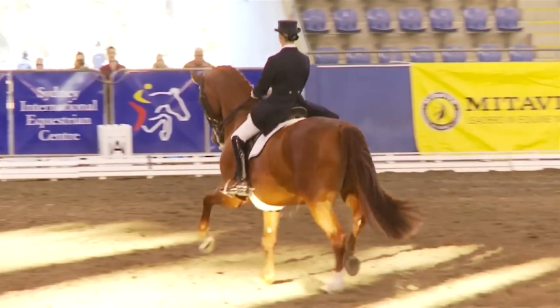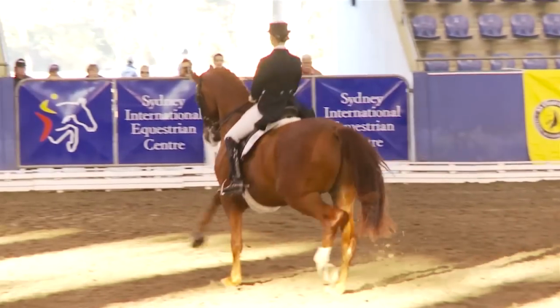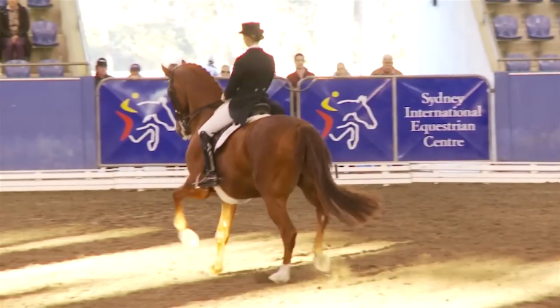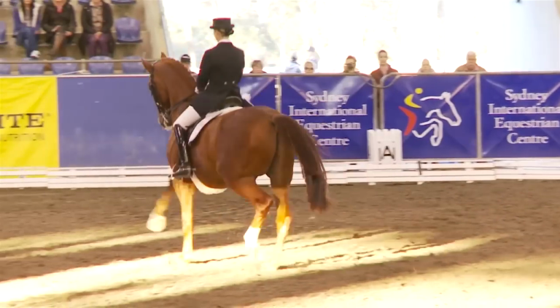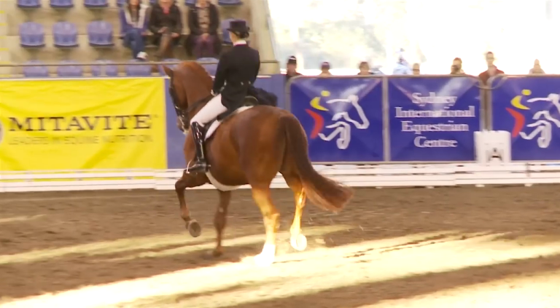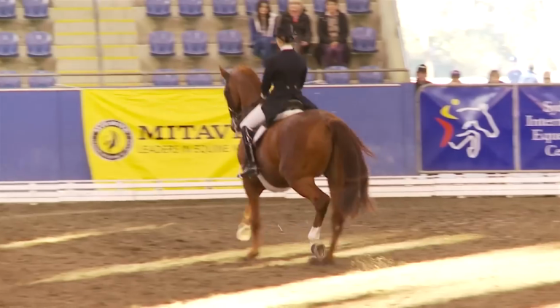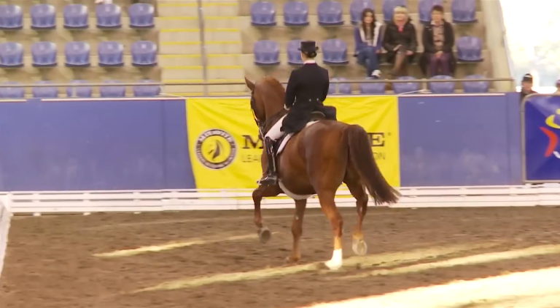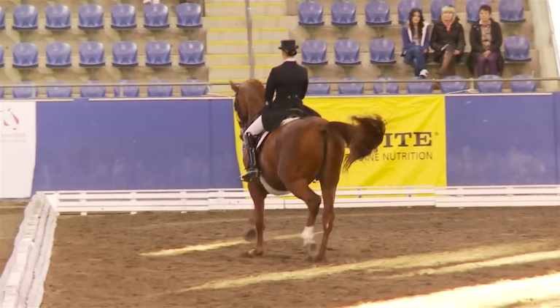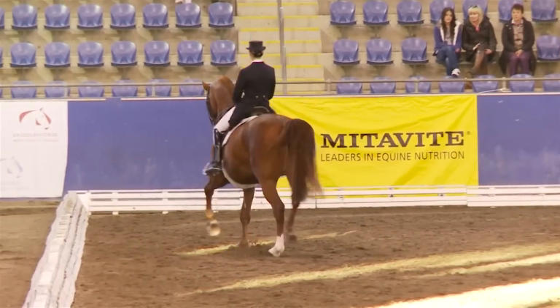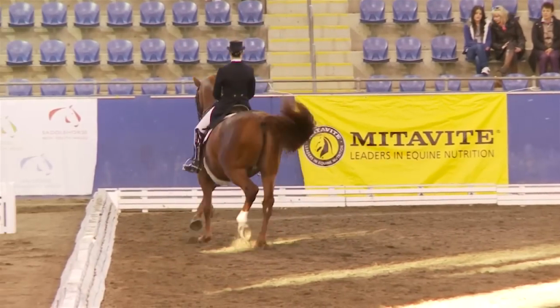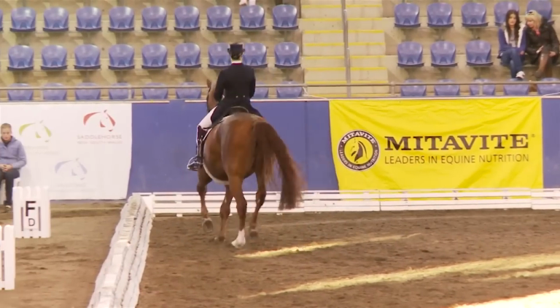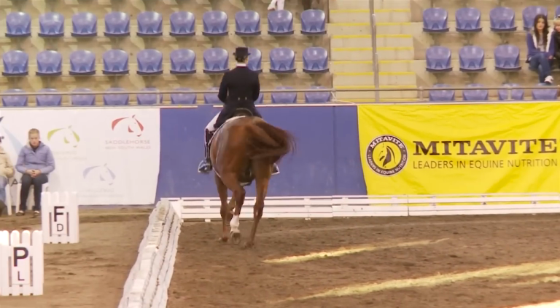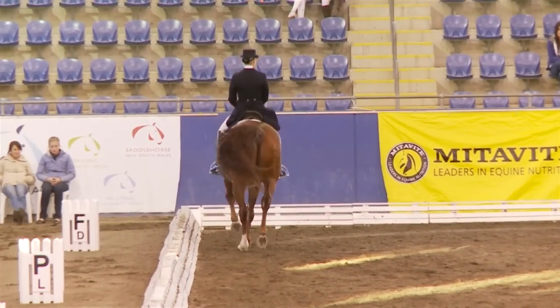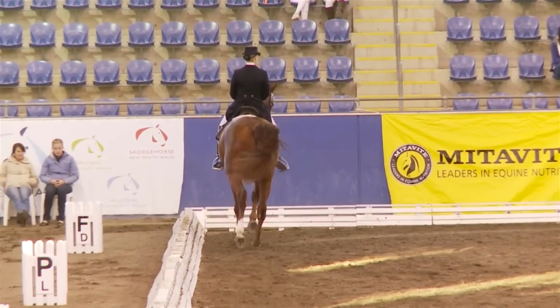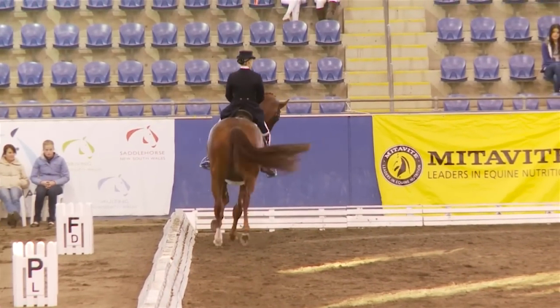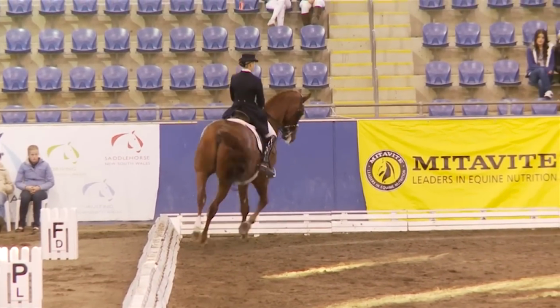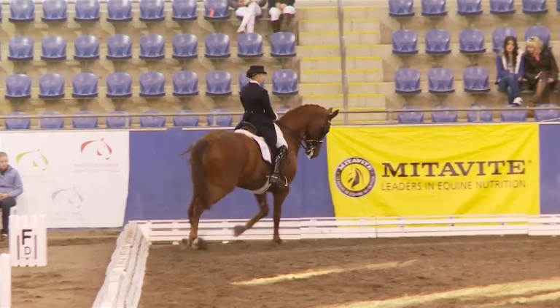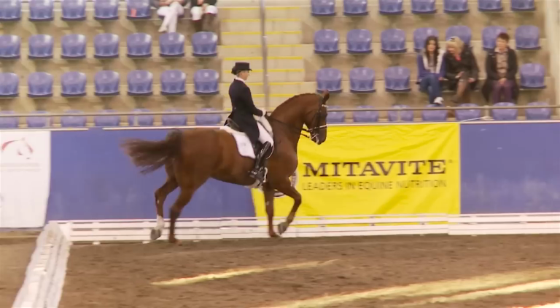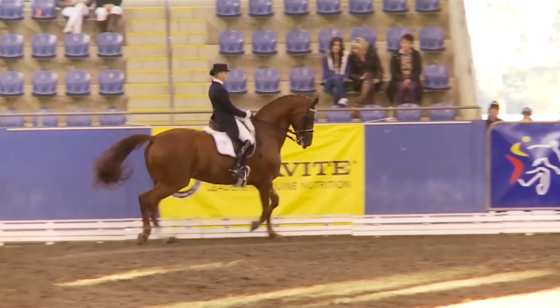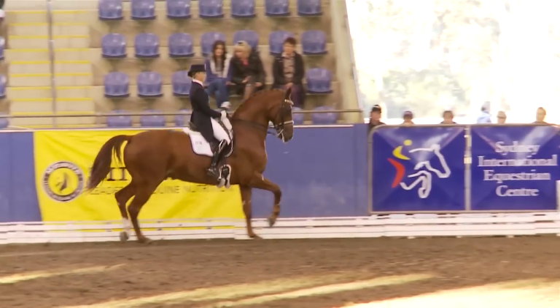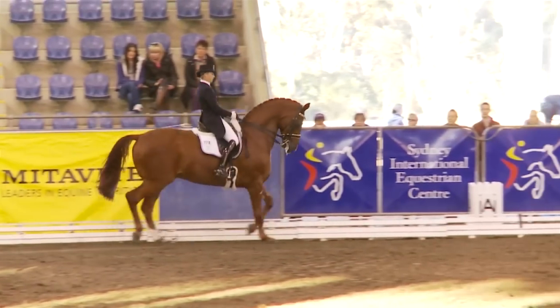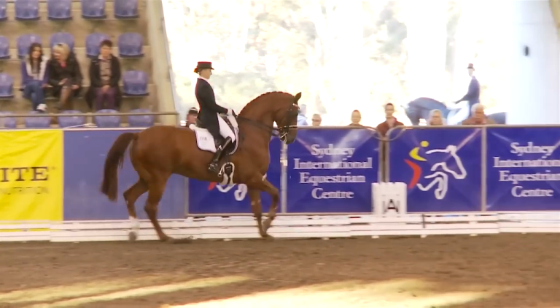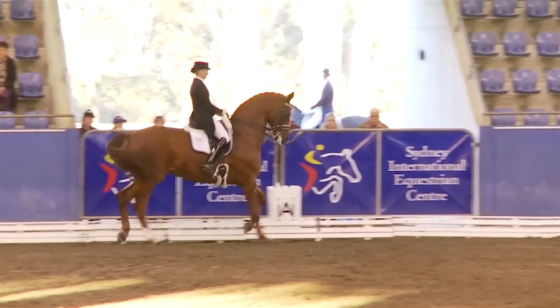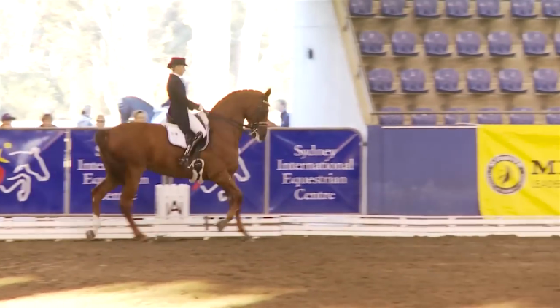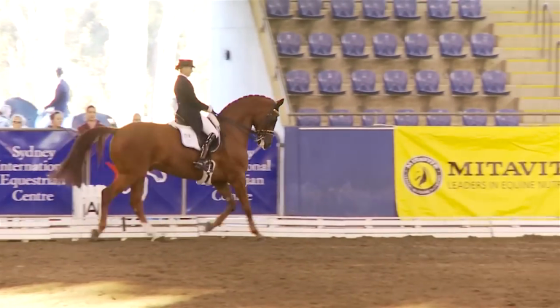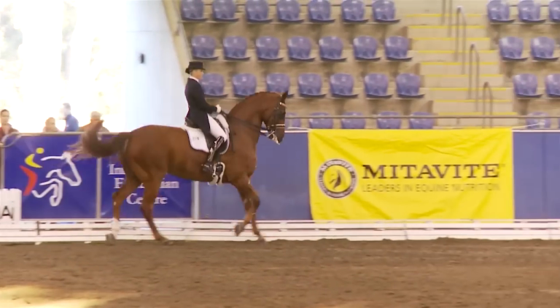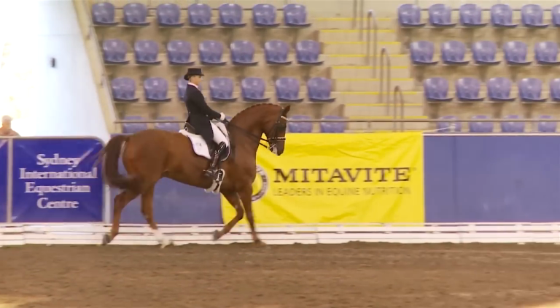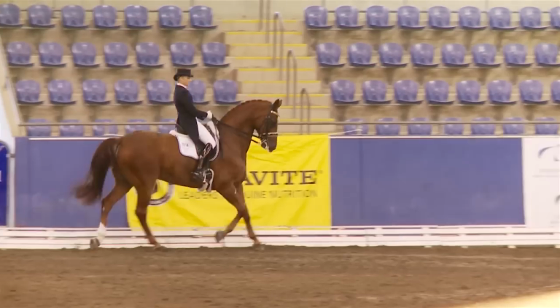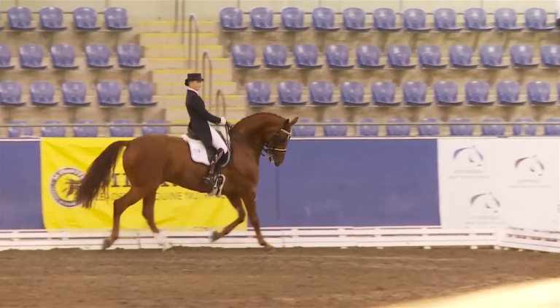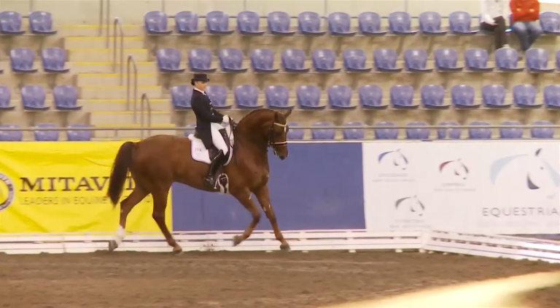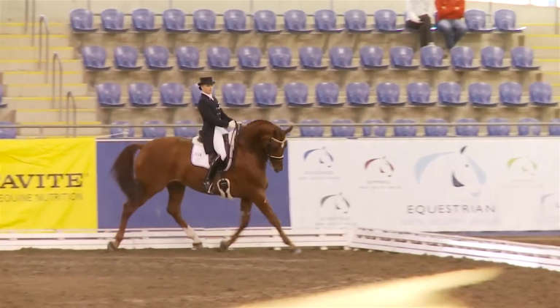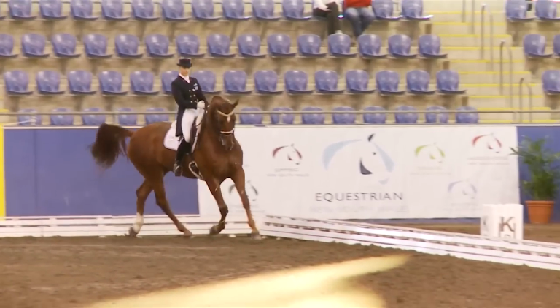The light is really difficult to judge him because you're in and out of light and shadow. It makes it look a little jerky.